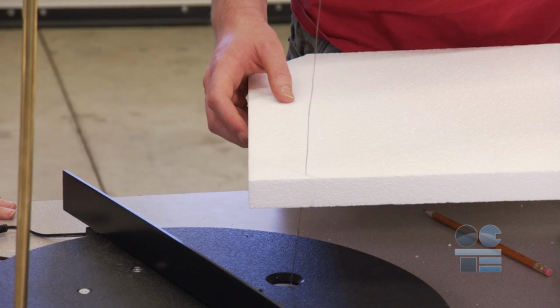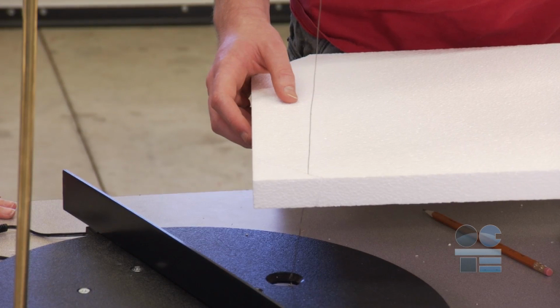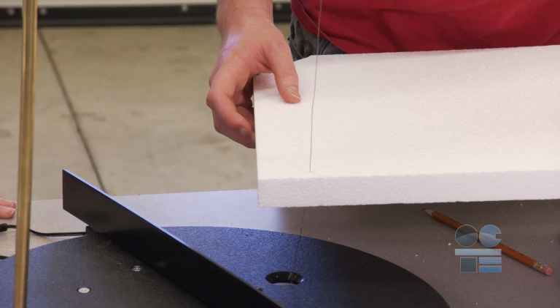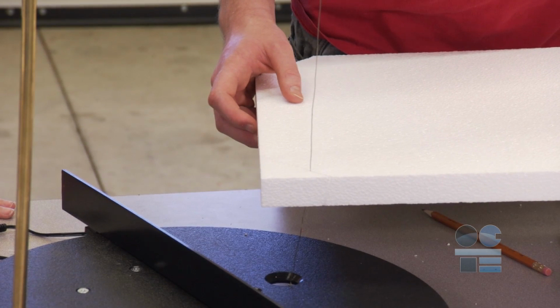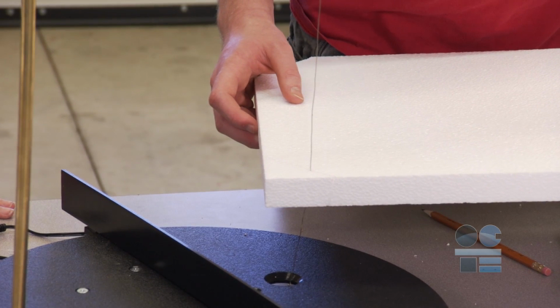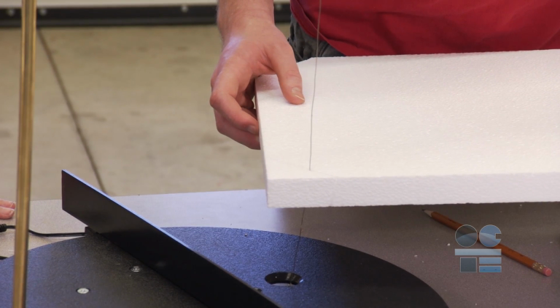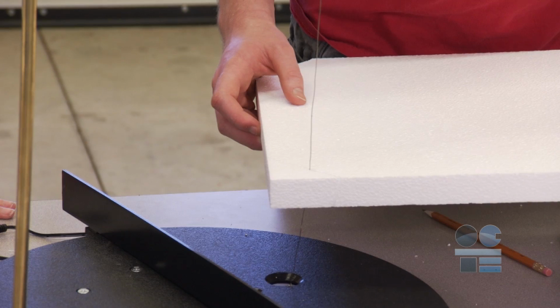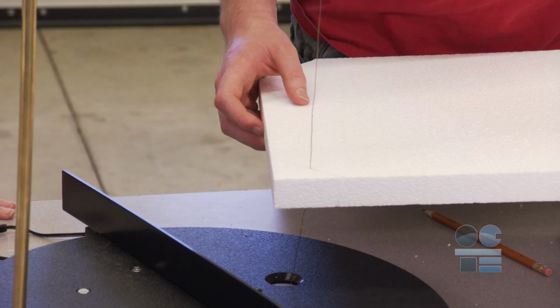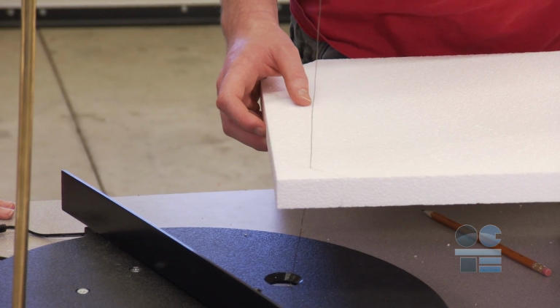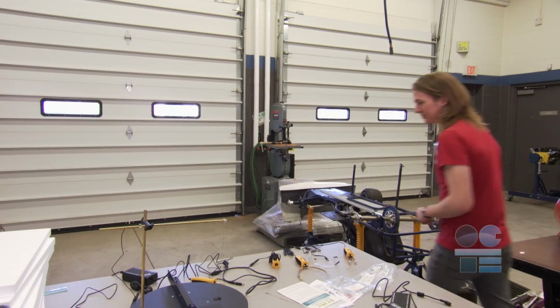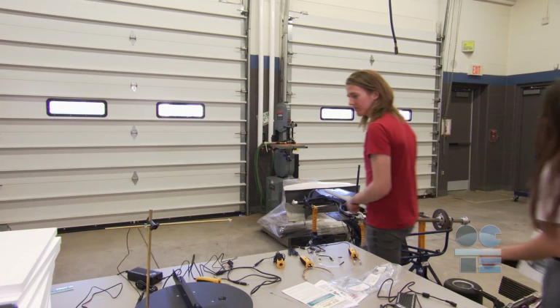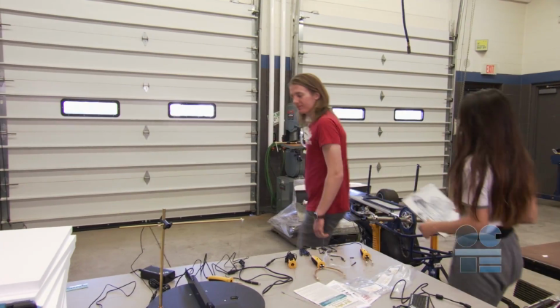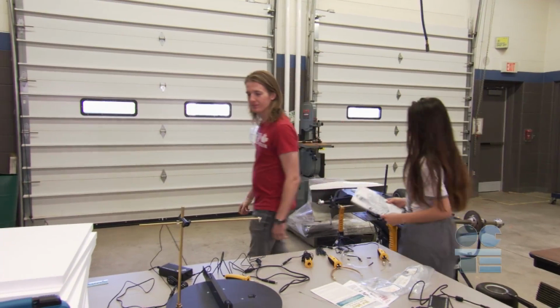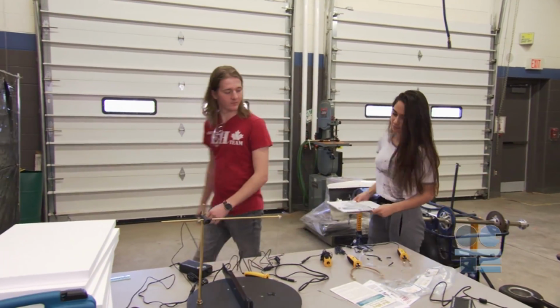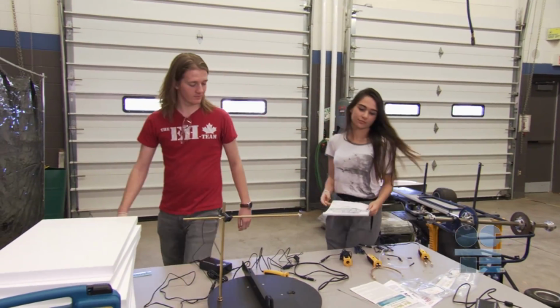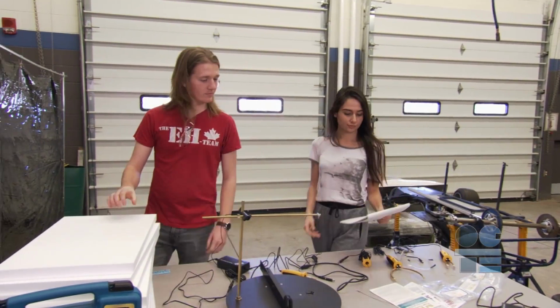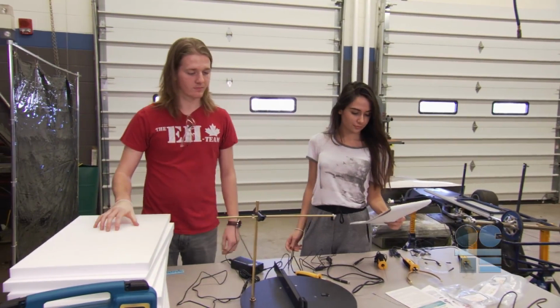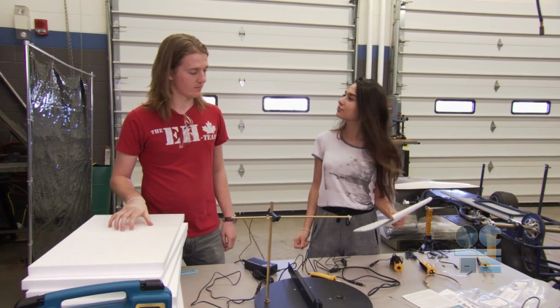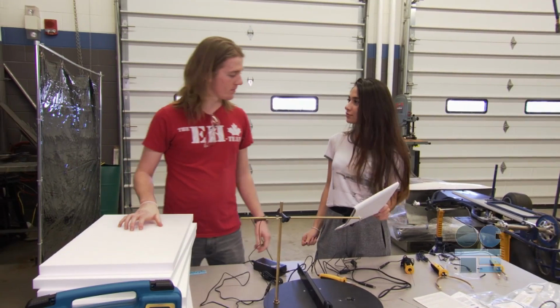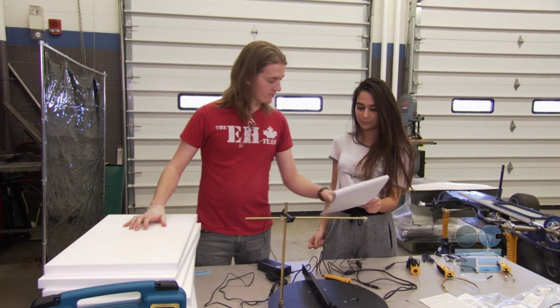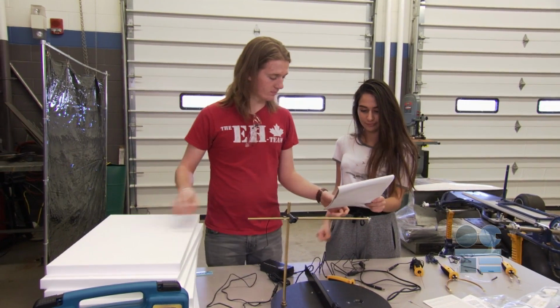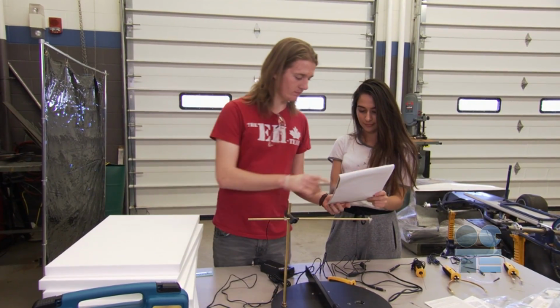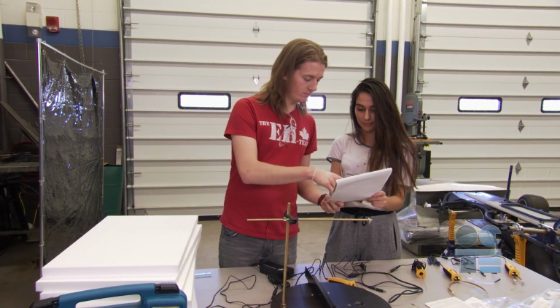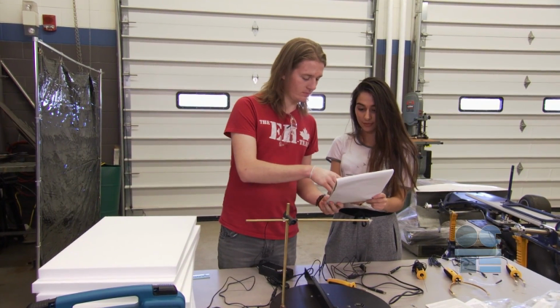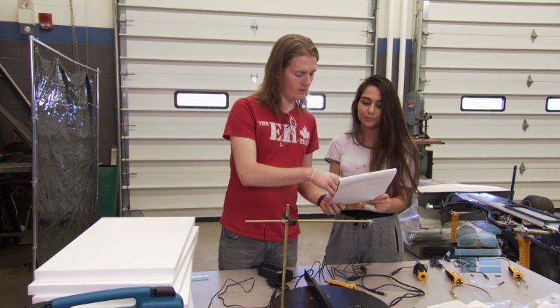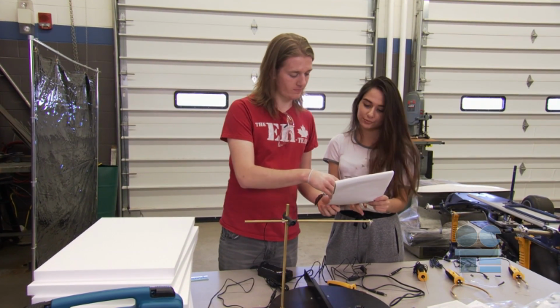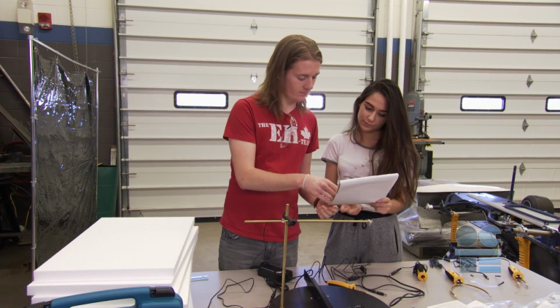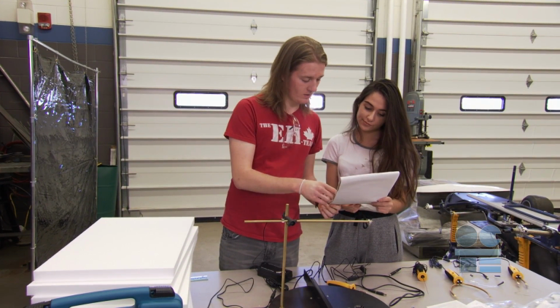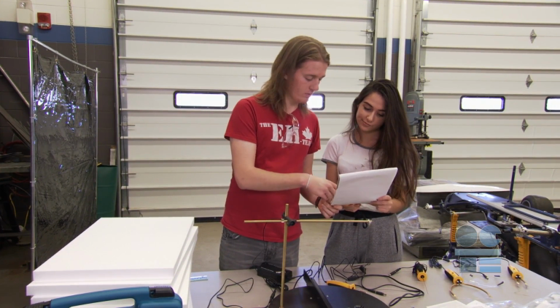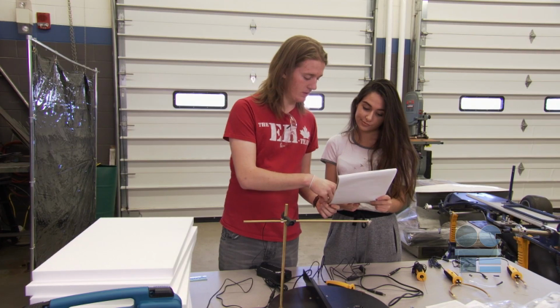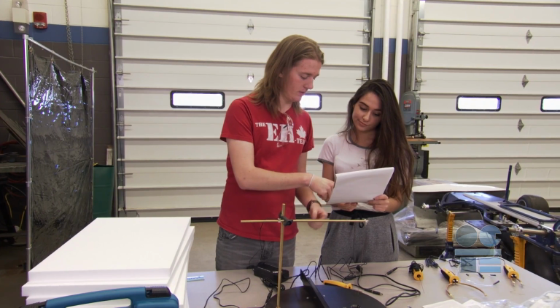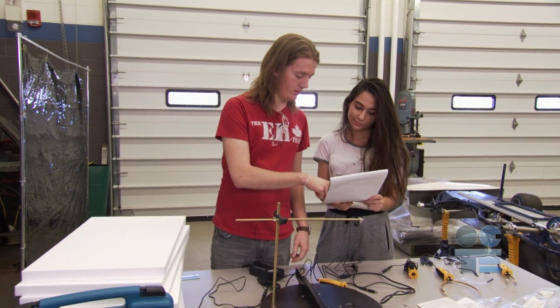Our foam cutters are designed to cut polystyrene foam only. You can be creative, but not that creative with materials. If you are unsure you have the correct type of material to use, check with your instructor first.